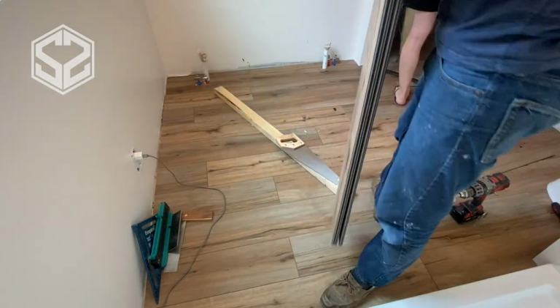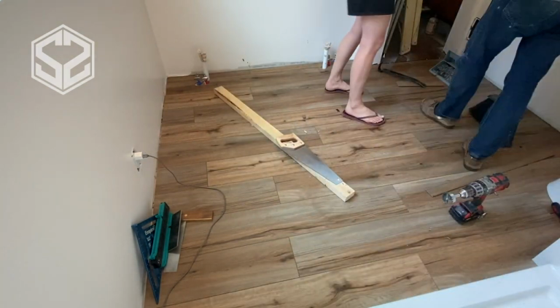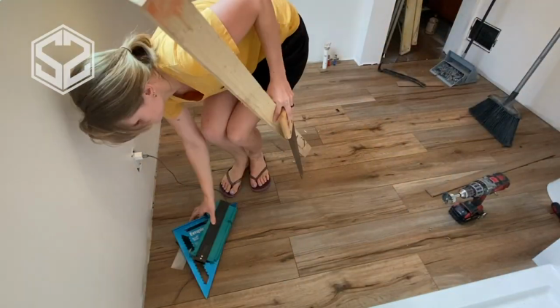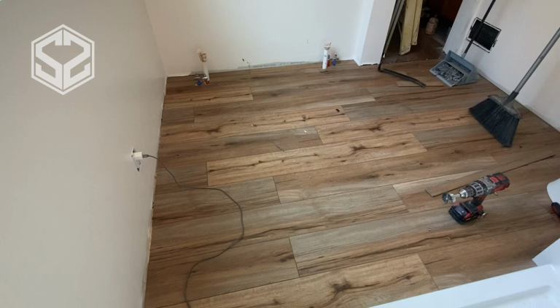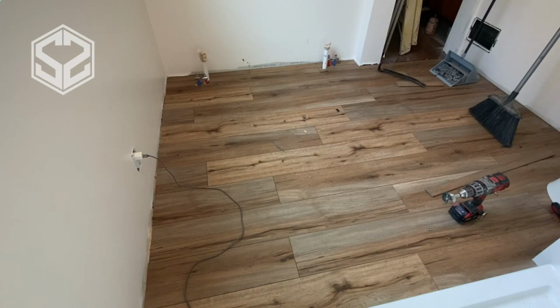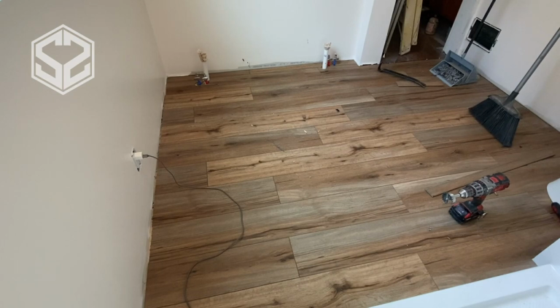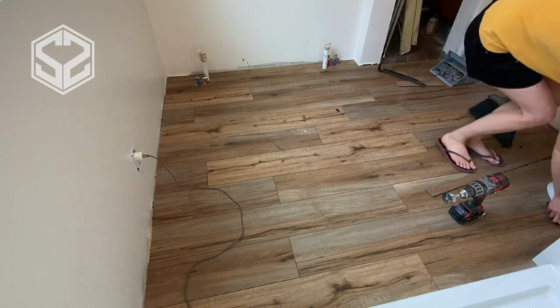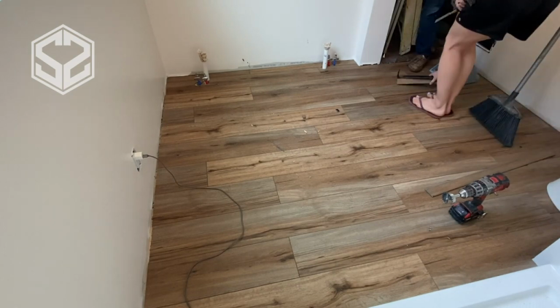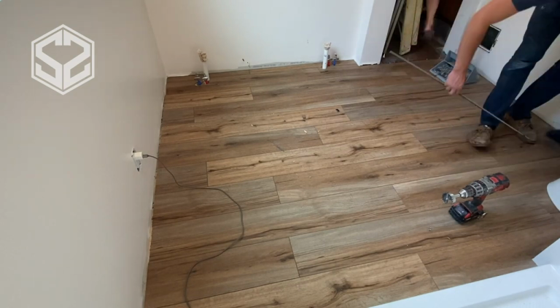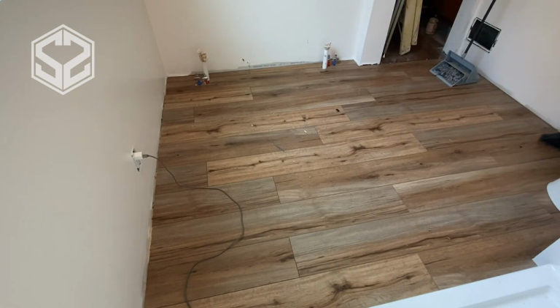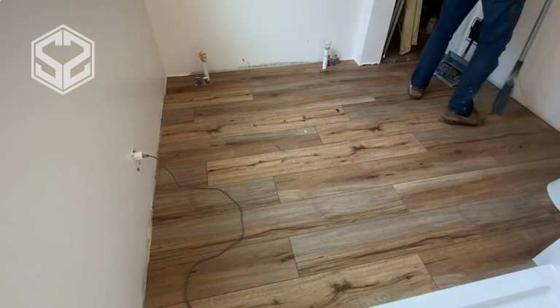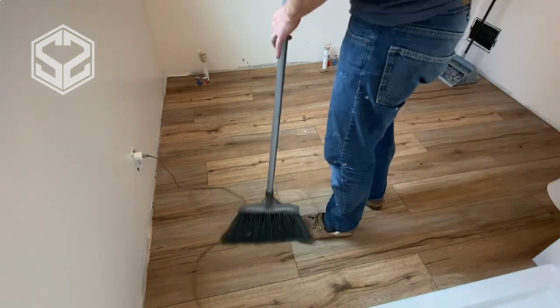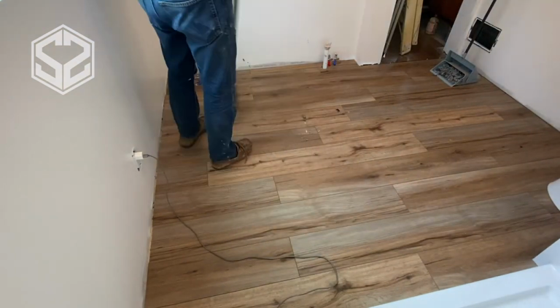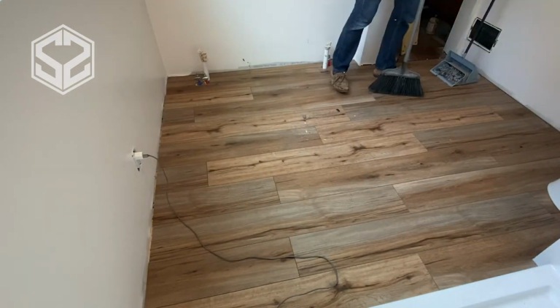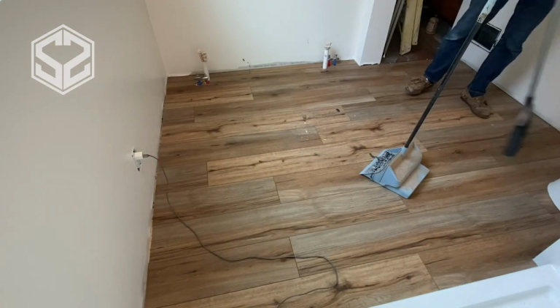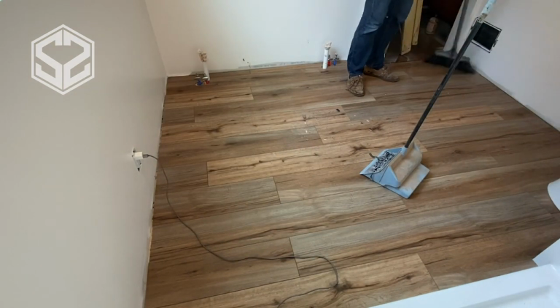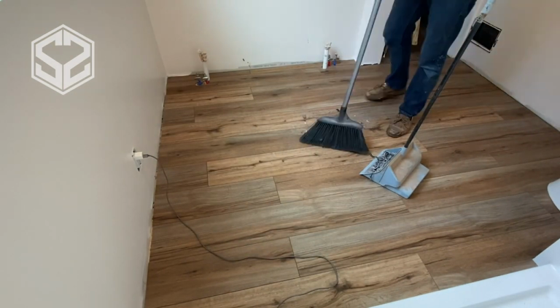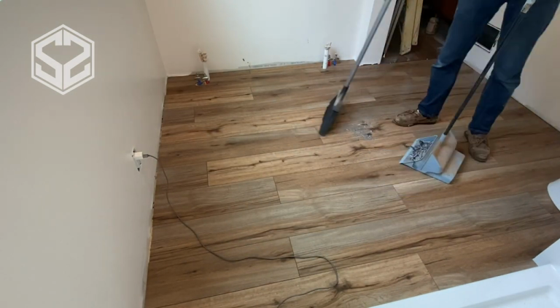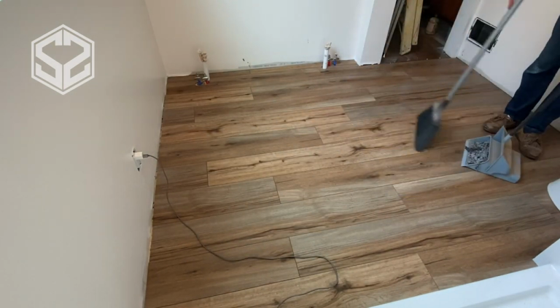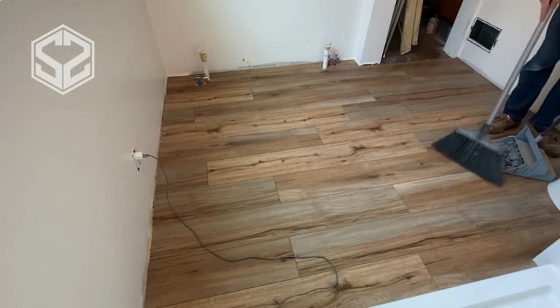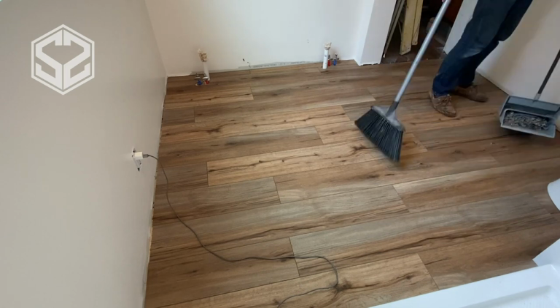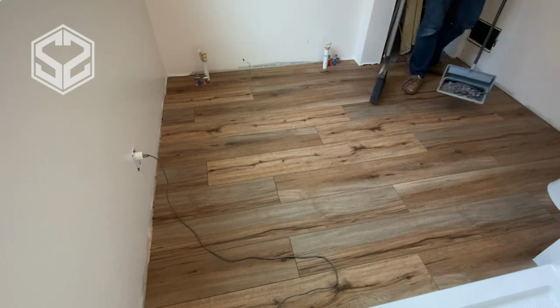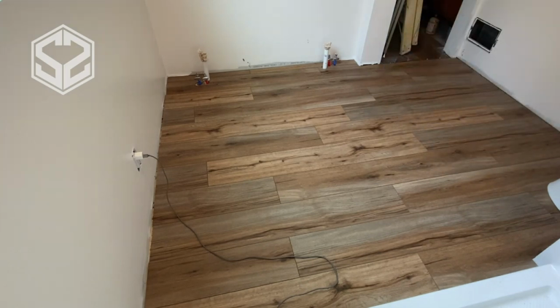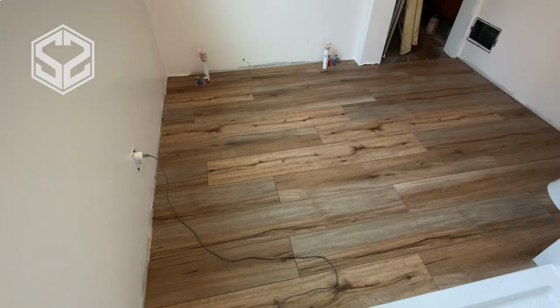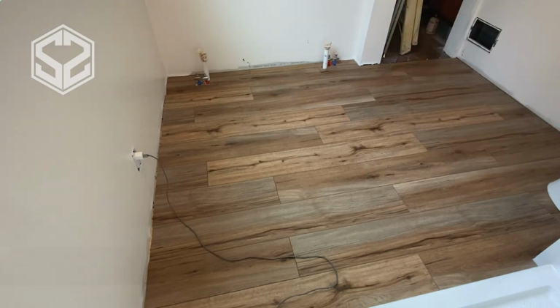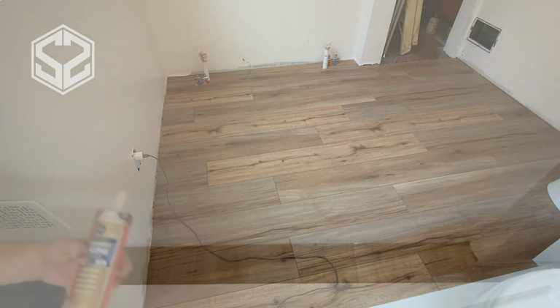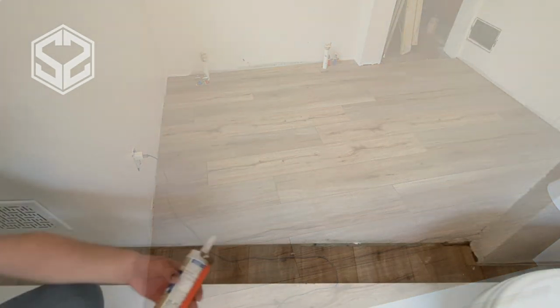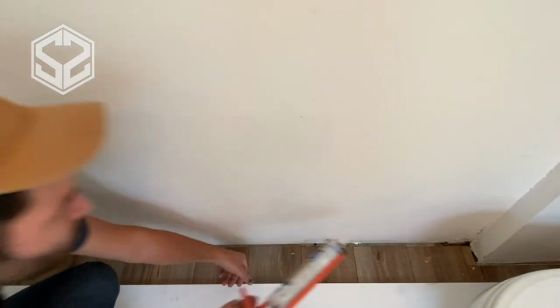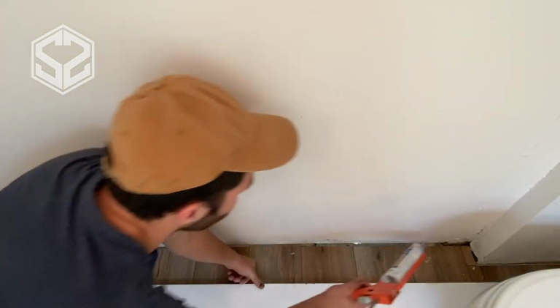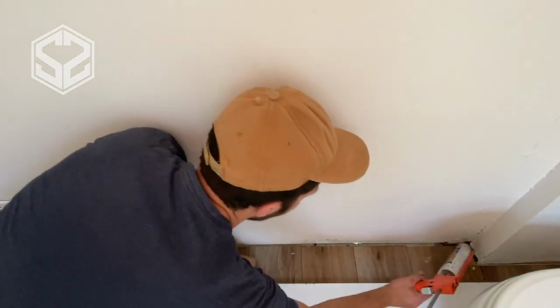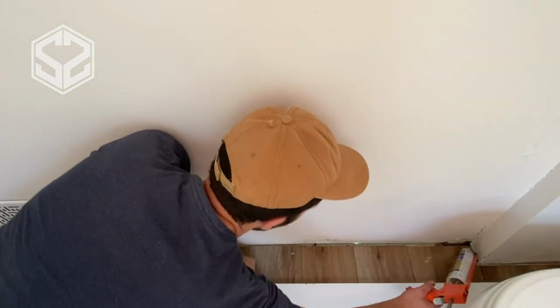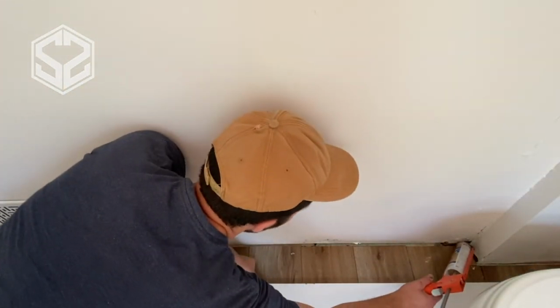There goes the last piece. We're all finished installing the SmartCore Pro flooring and that only took us a couple hours to prep the floor, get everything ready and to lay it down.